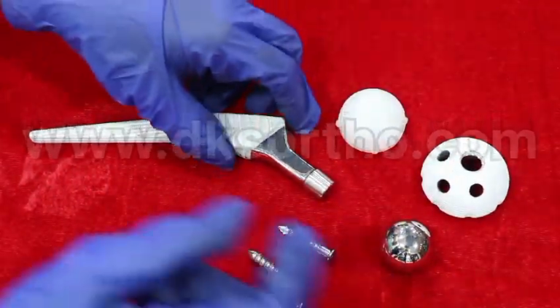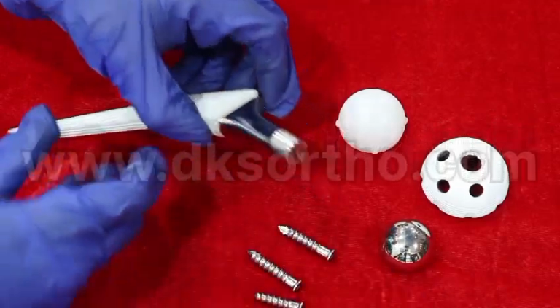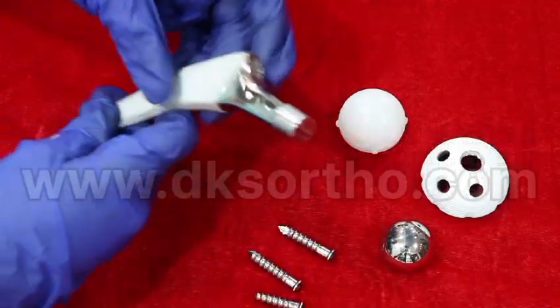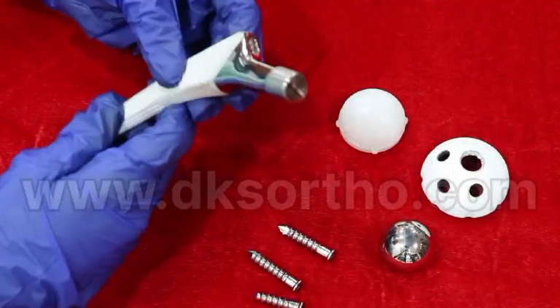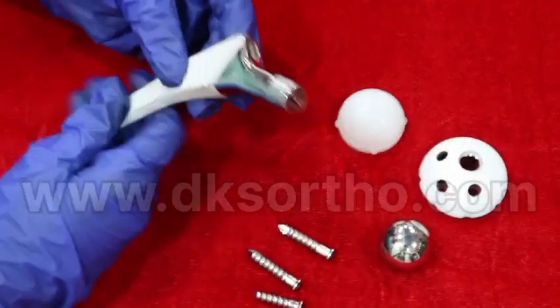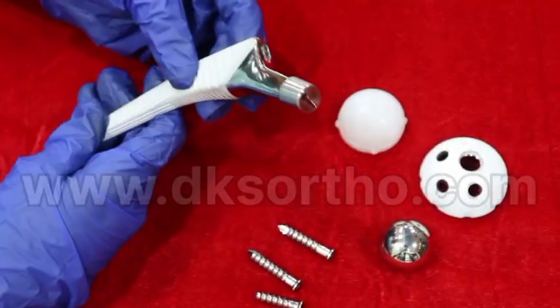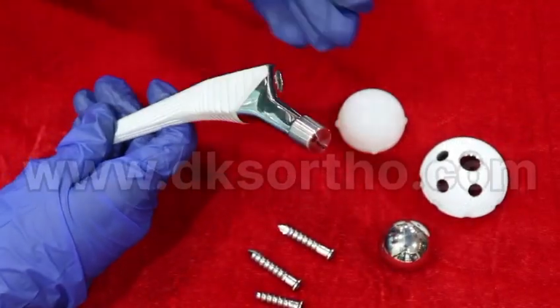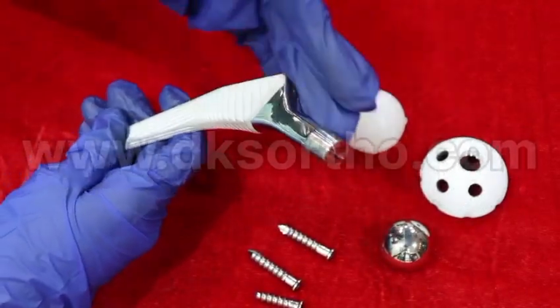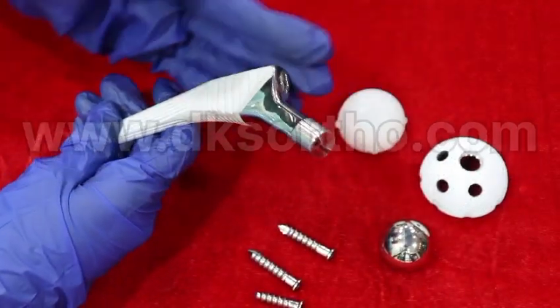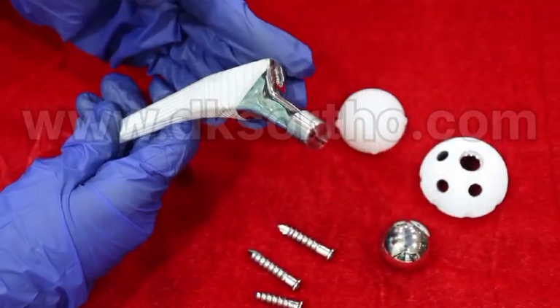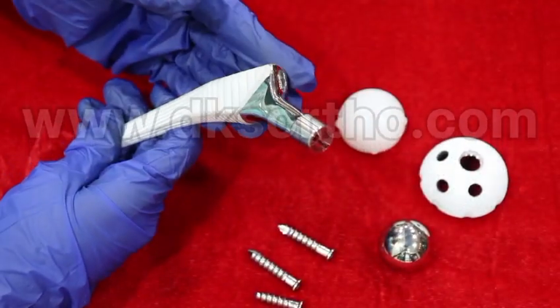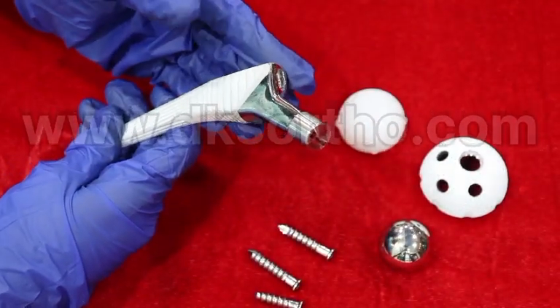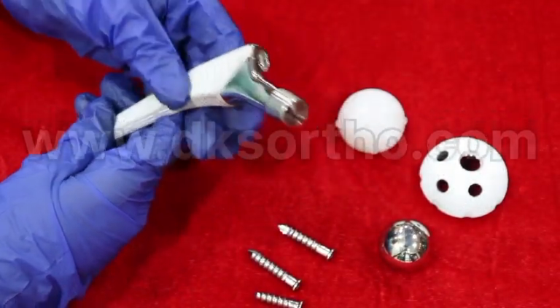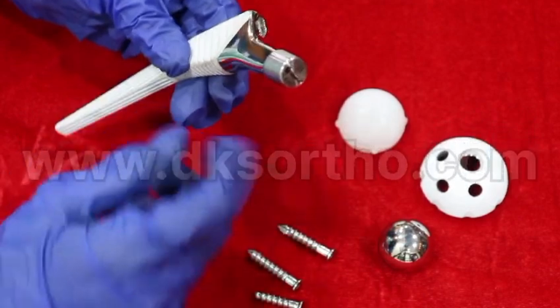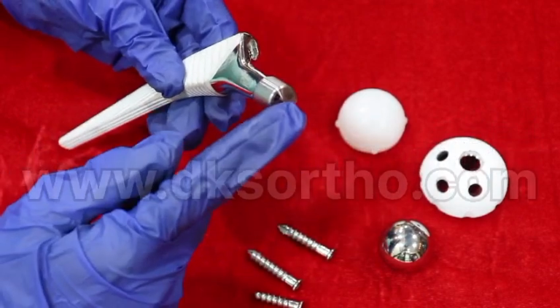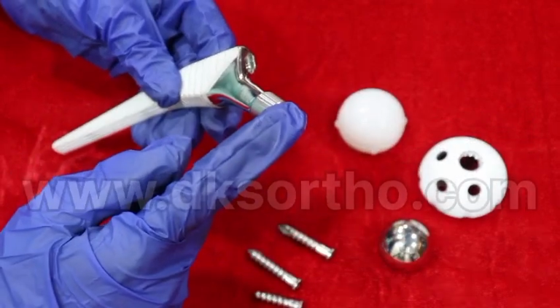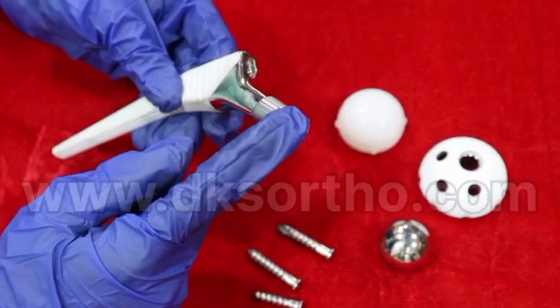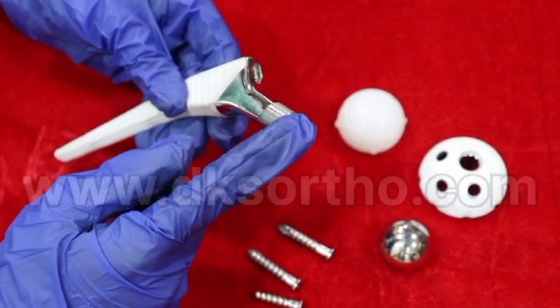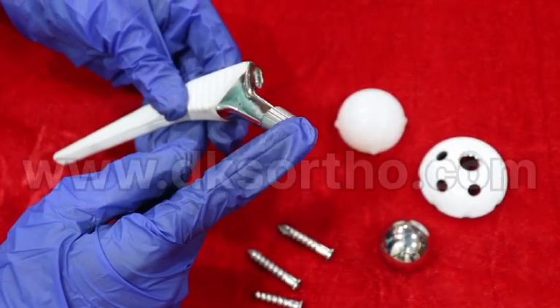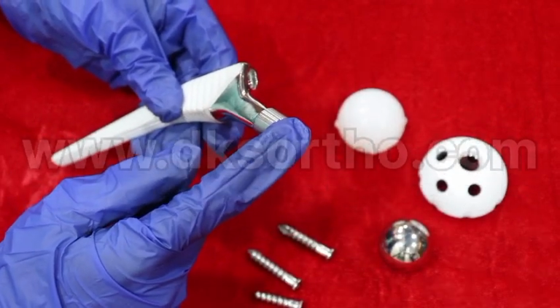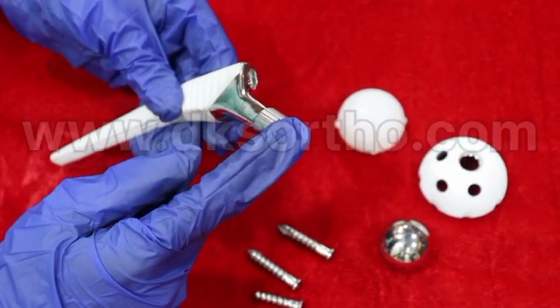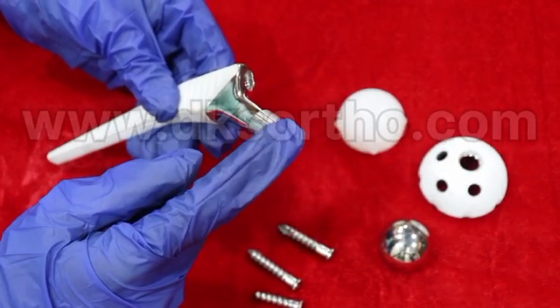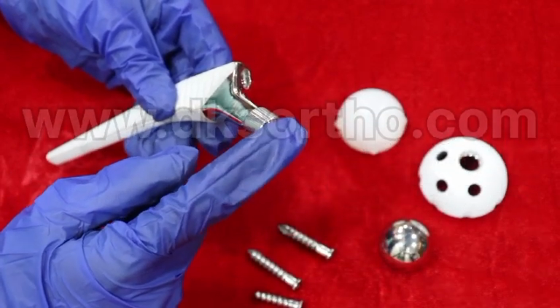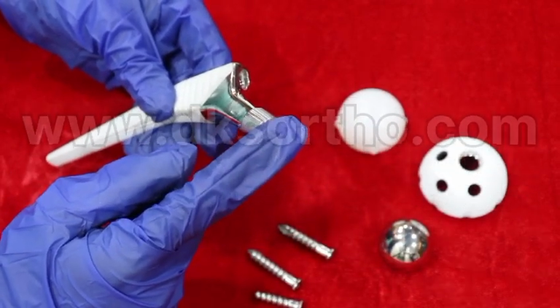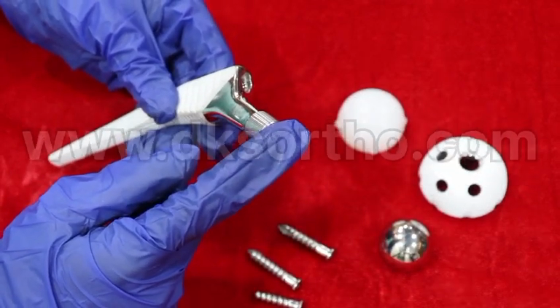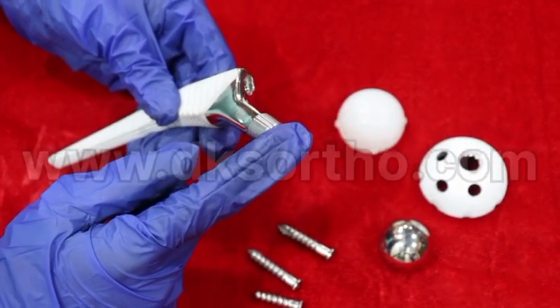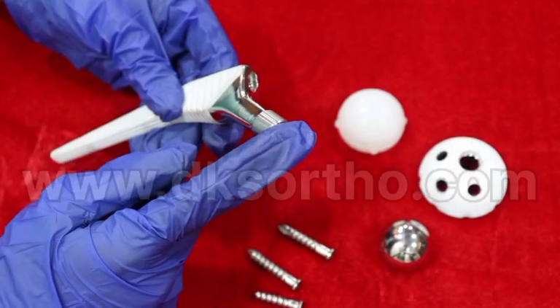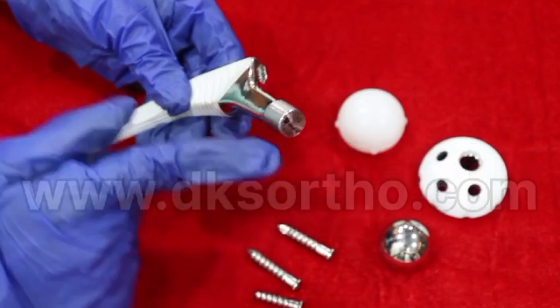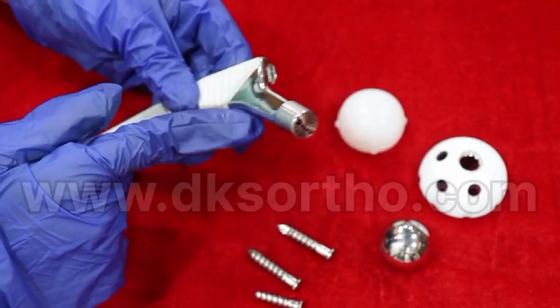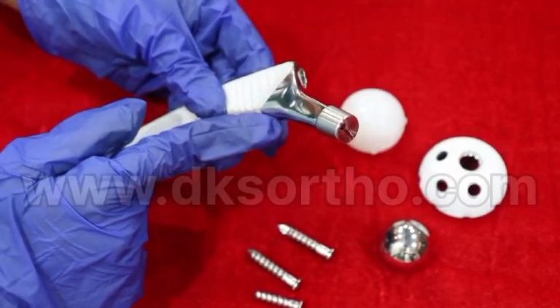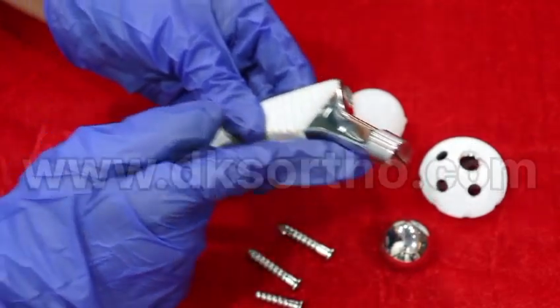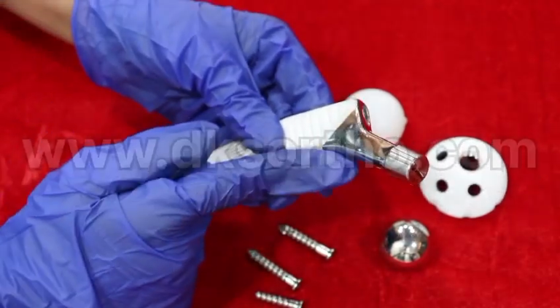This is the femoral uncemented stem. It has a 12 by 4 taper which is used for restoring hip biomechanics. It is available in a collarless design.